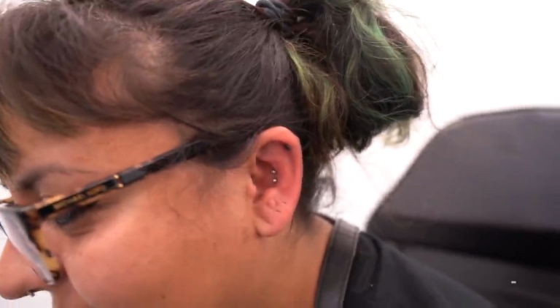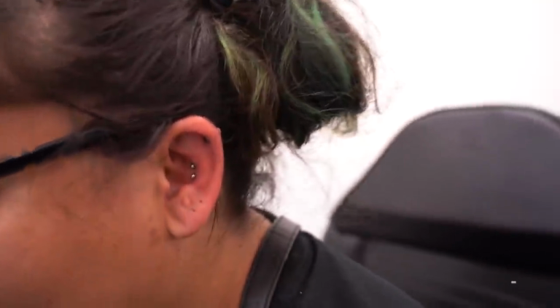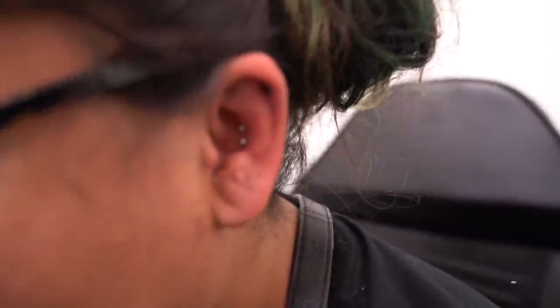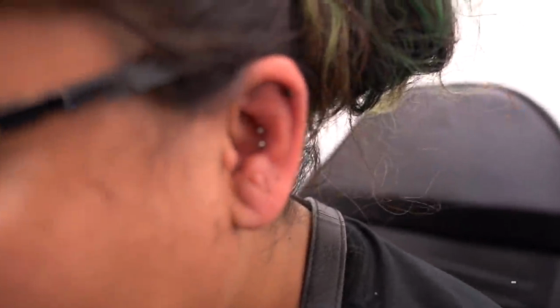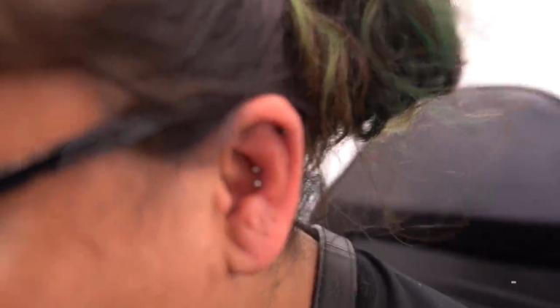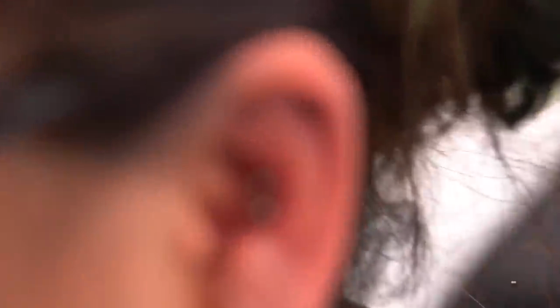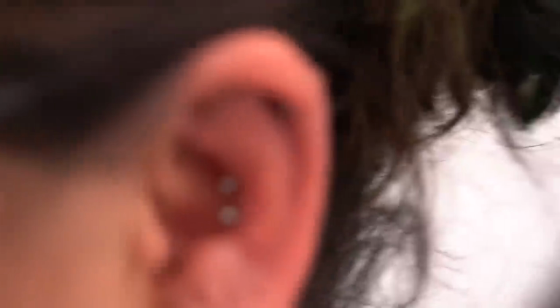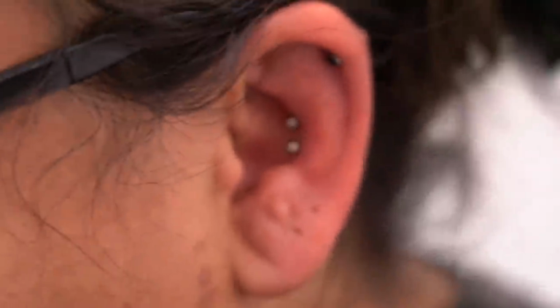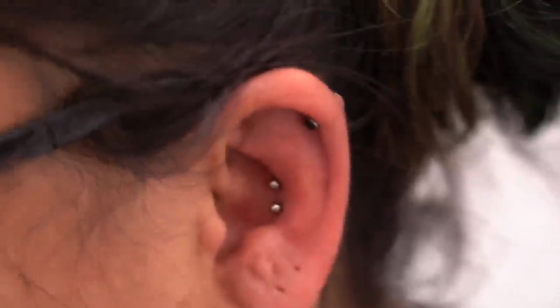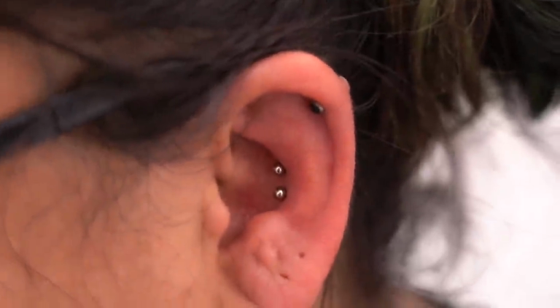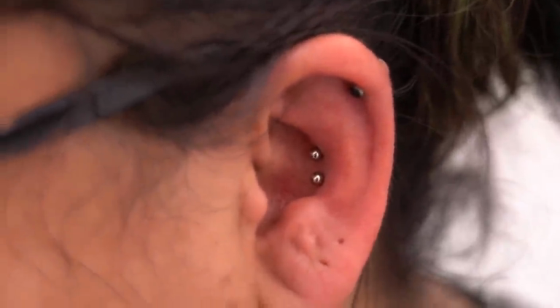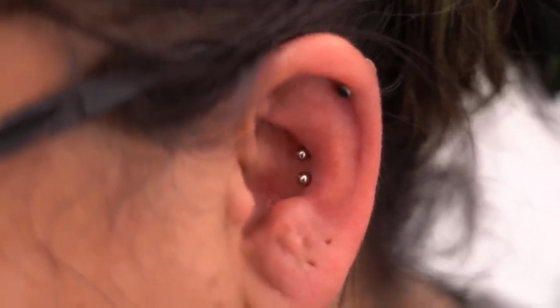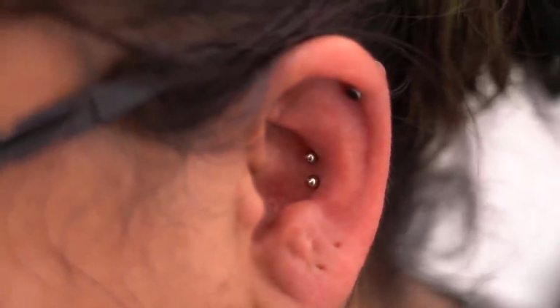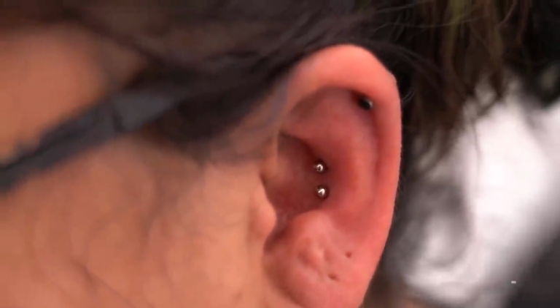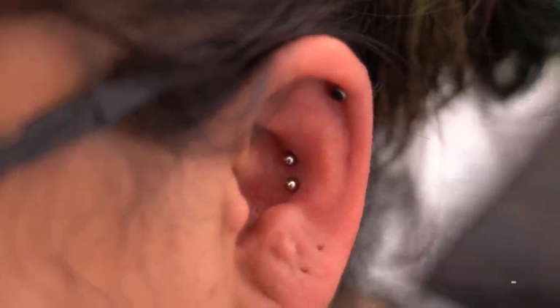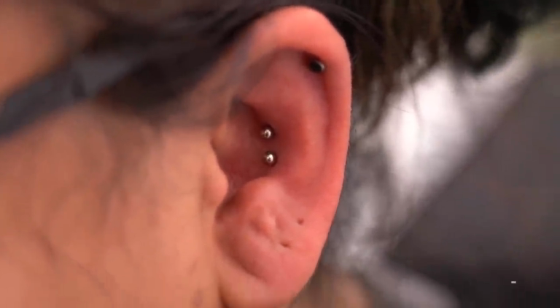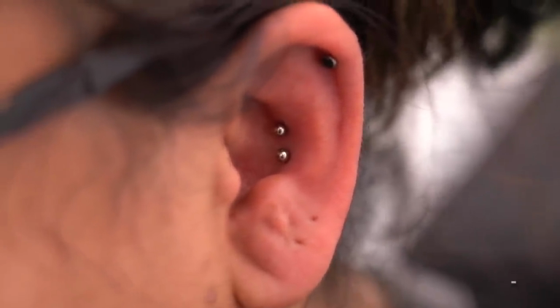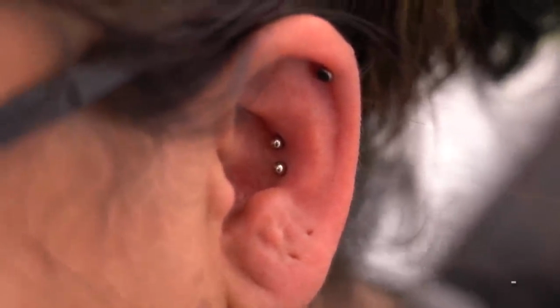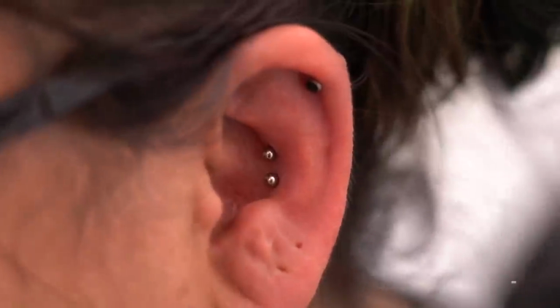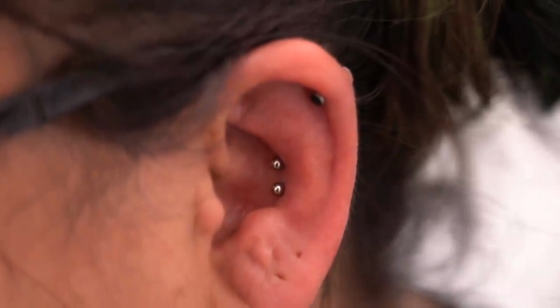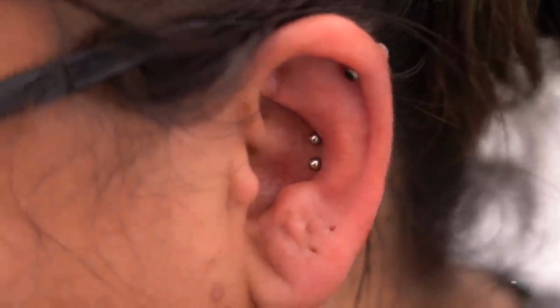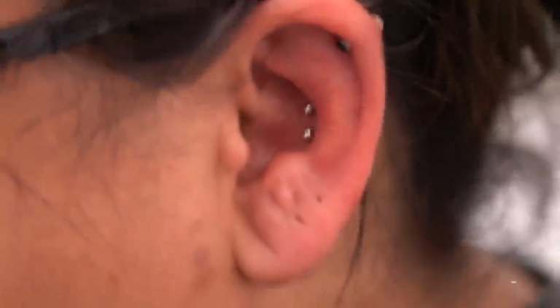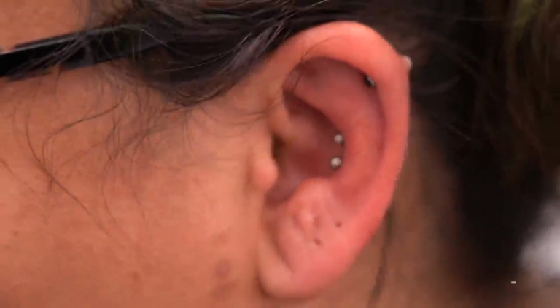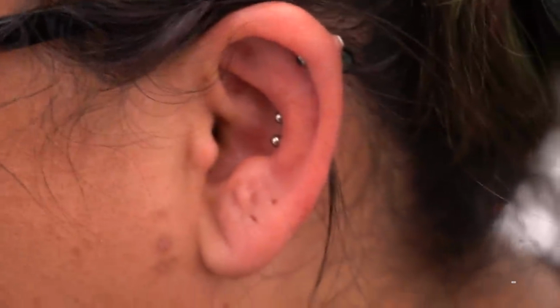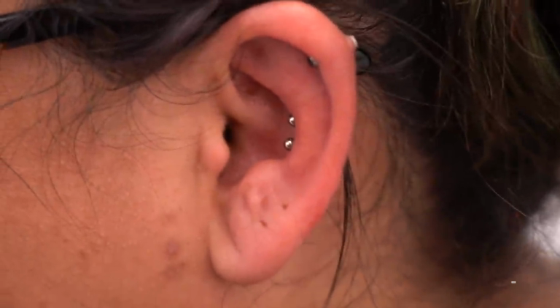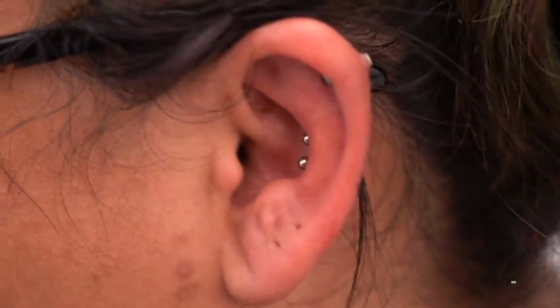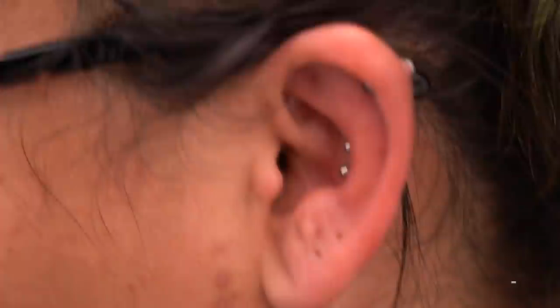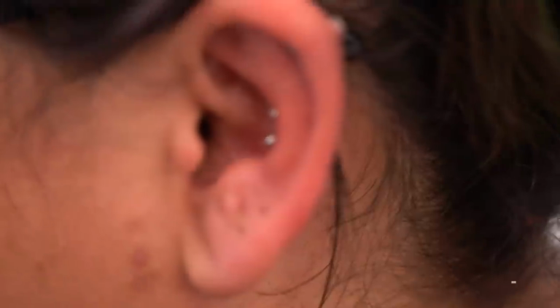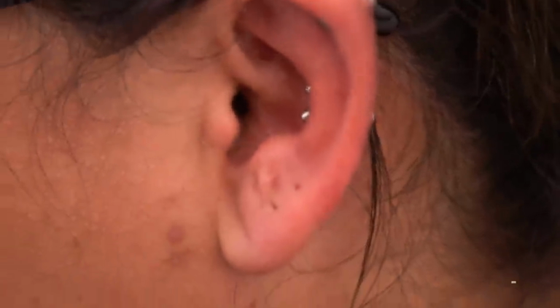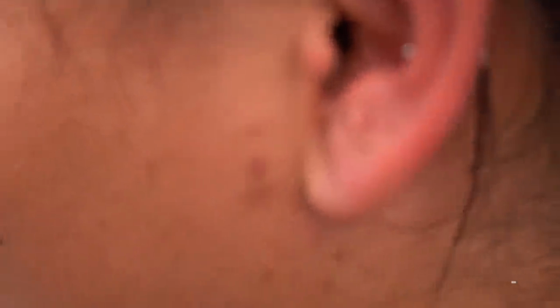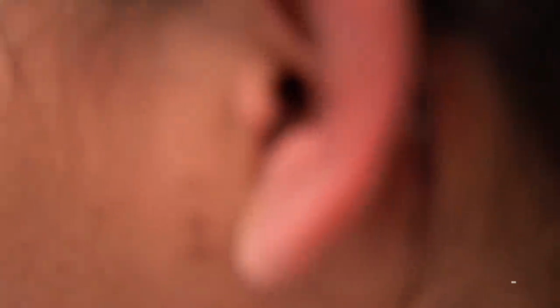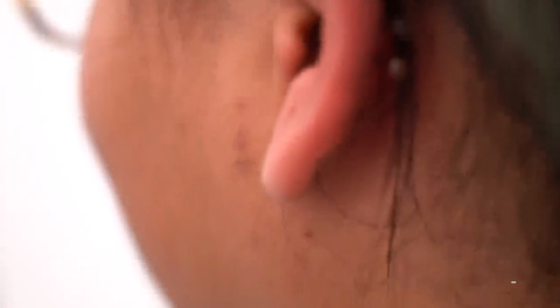All right, thank you! We got that double conch — look at that! She has a skin — looks good. Let me check out the back. It's the side profile — I don't know about that keloid back there, but it's all good.